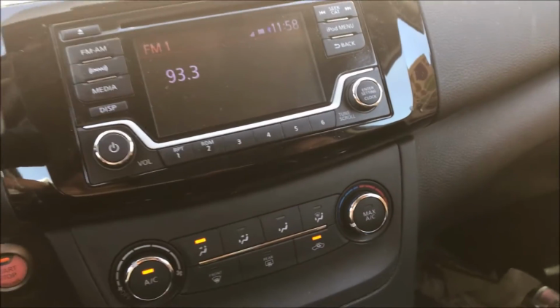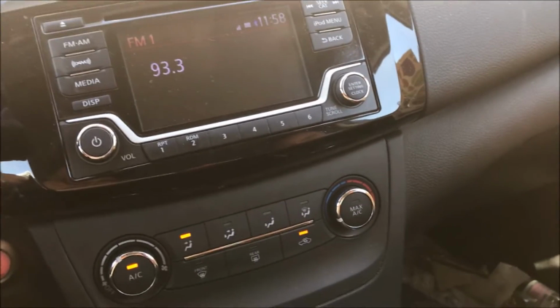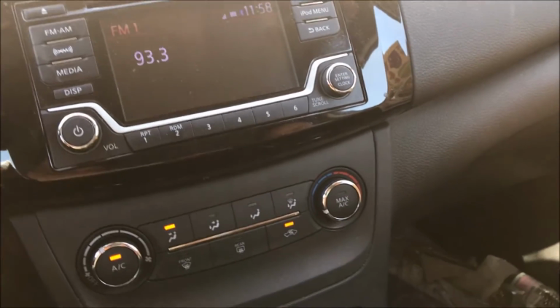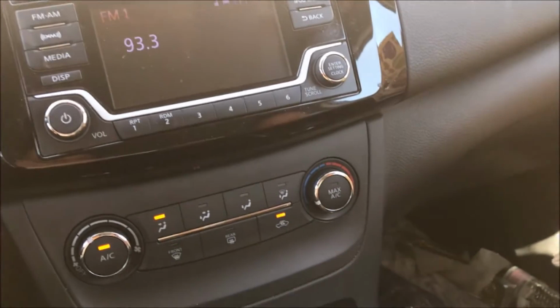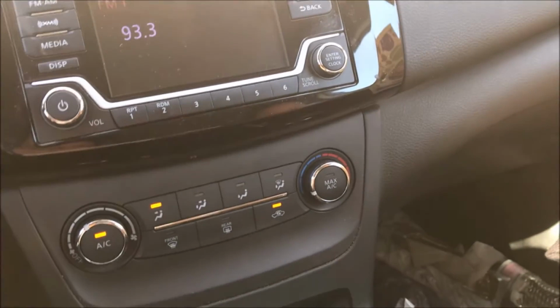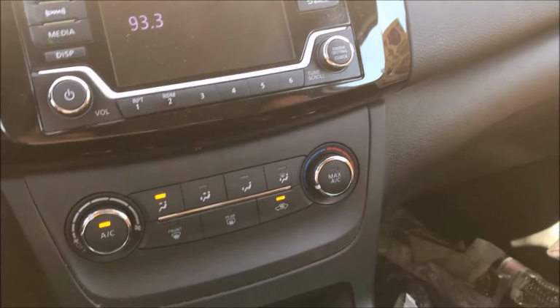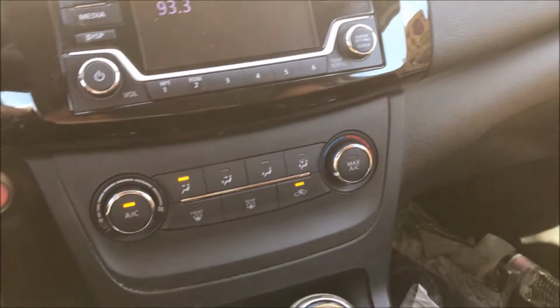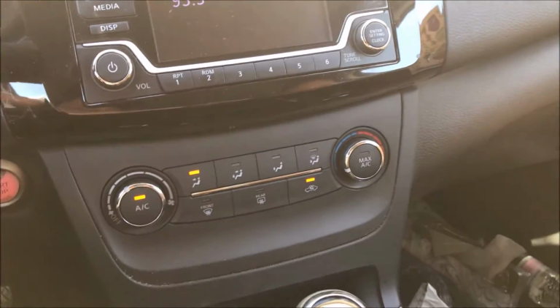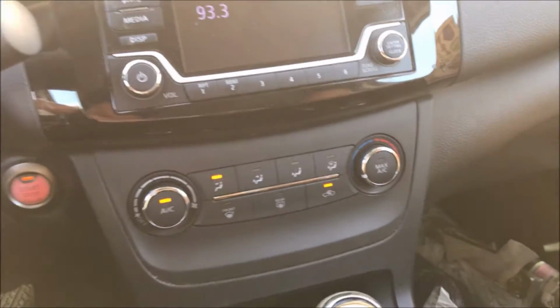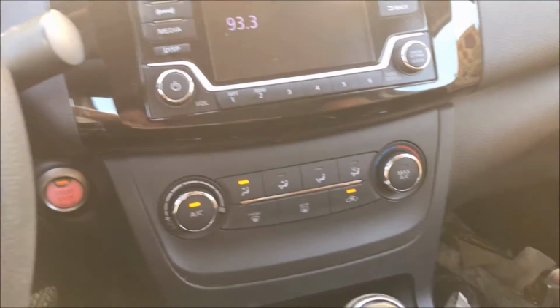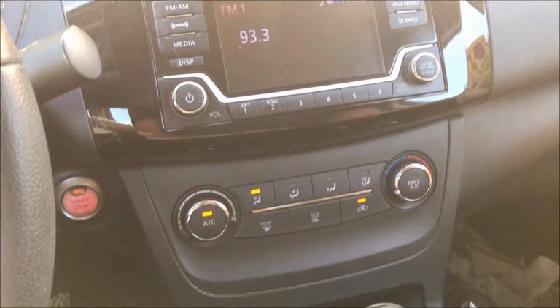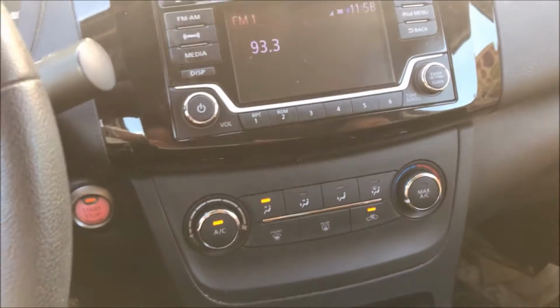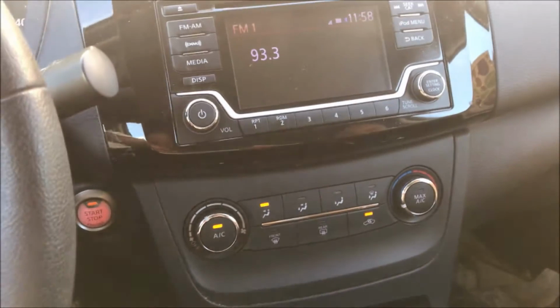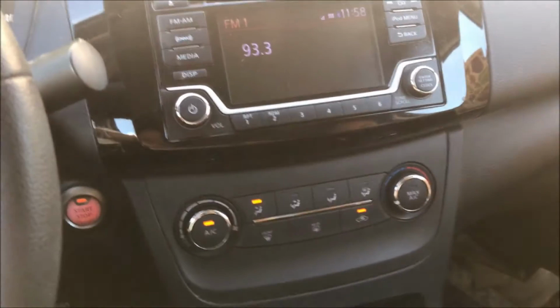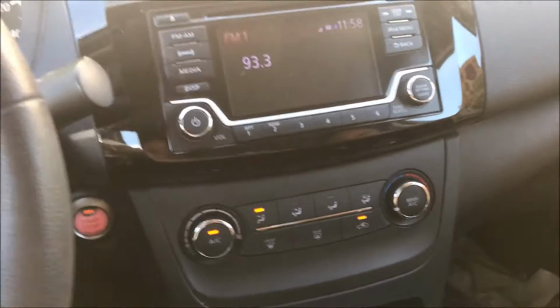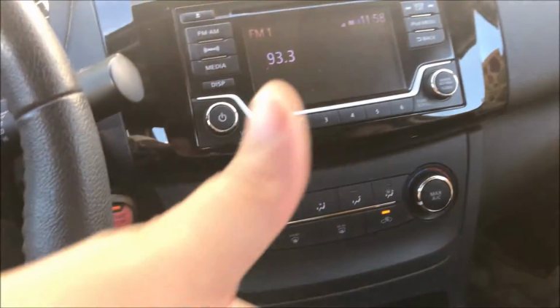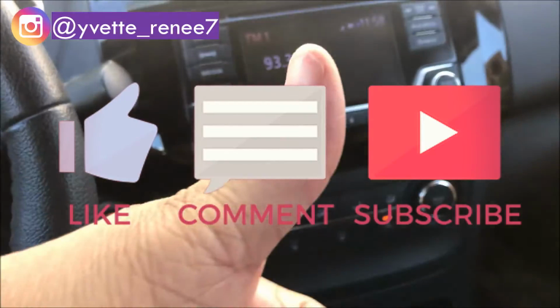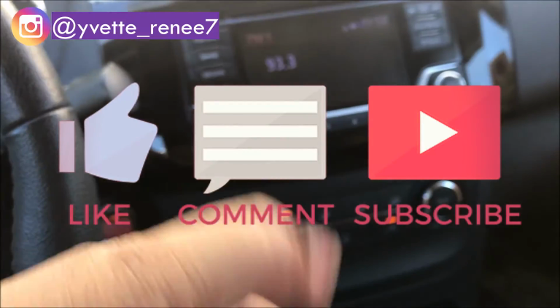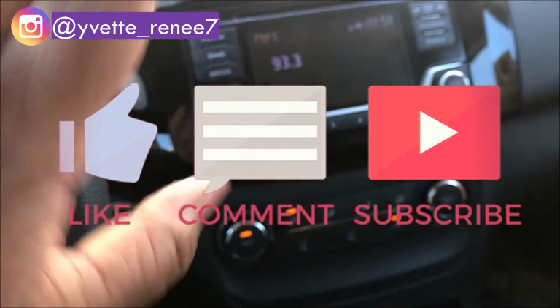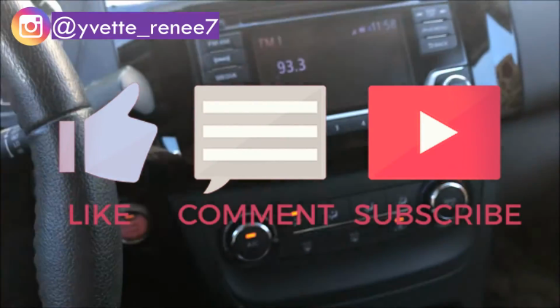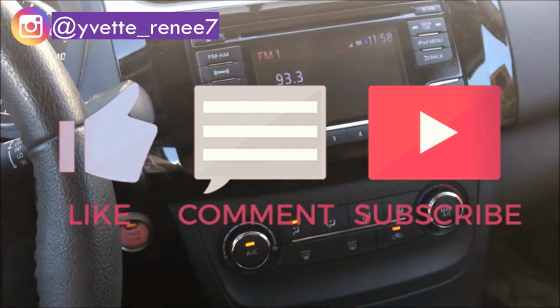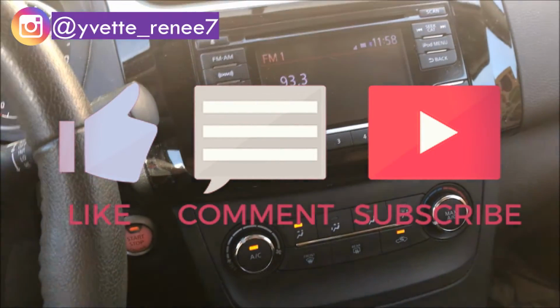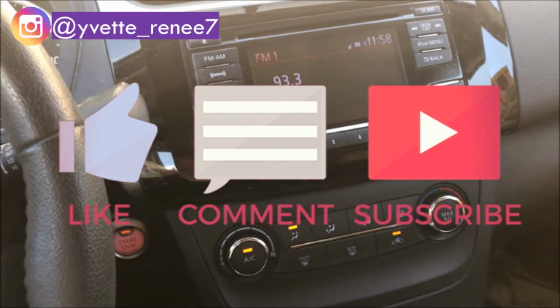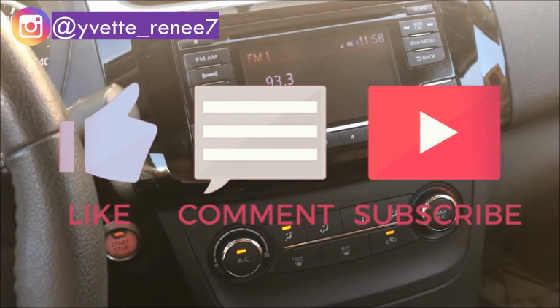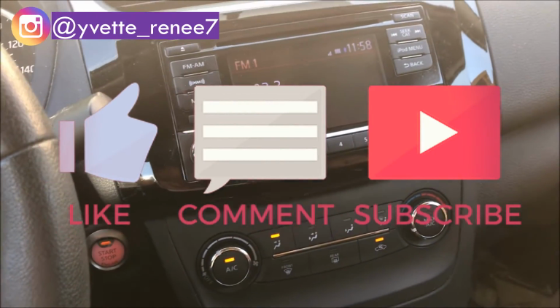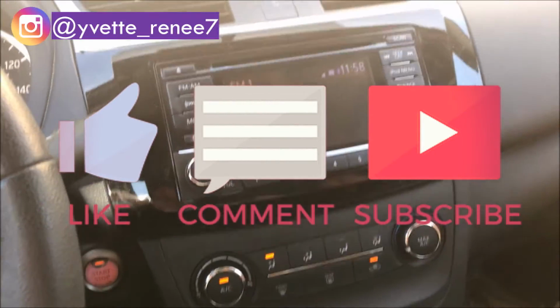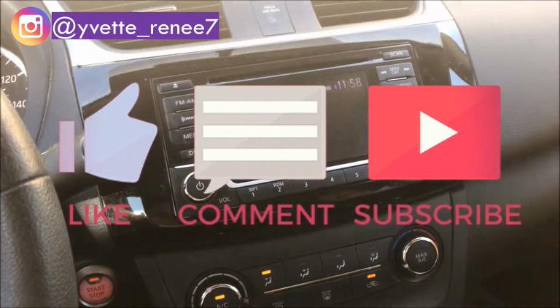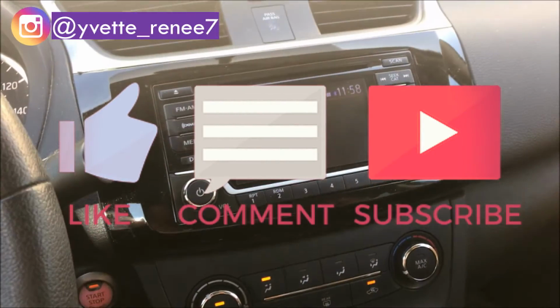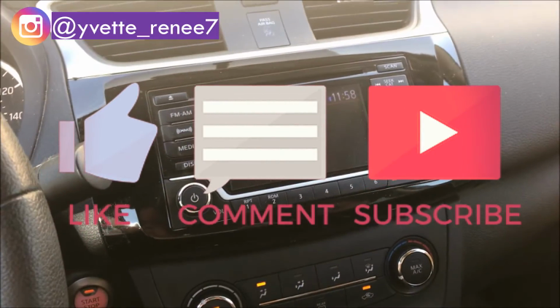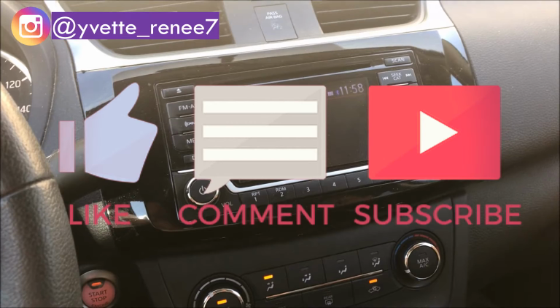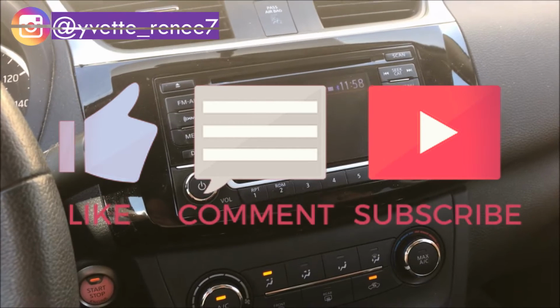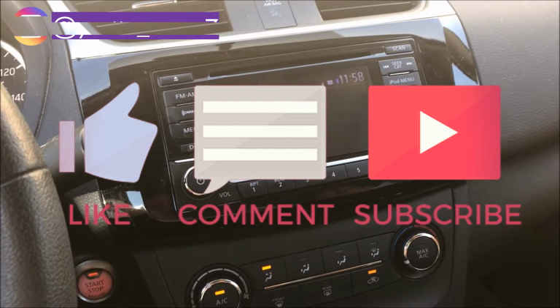So this is going to conclude my little Dollar Tree haul. See you in my next video — give this video a thumbs up, like, comment and subscribe, and I'll see you next week. Bye!